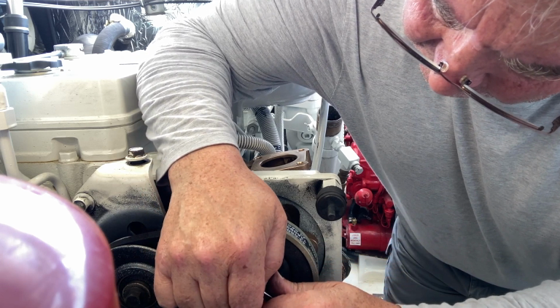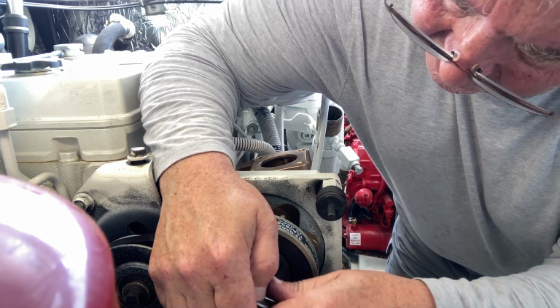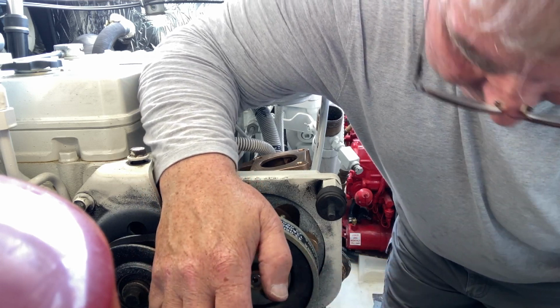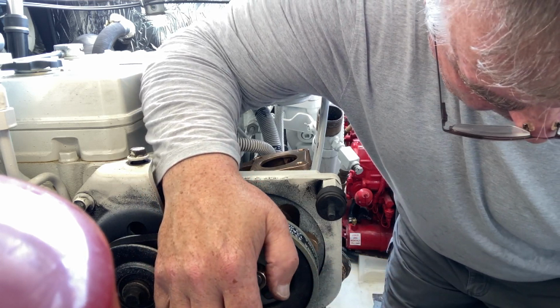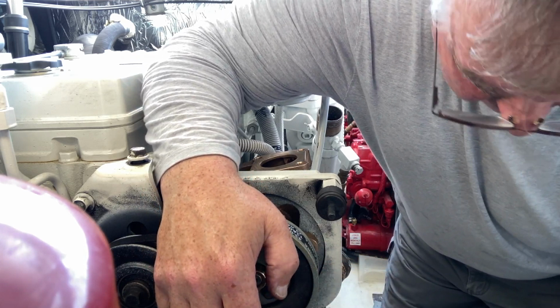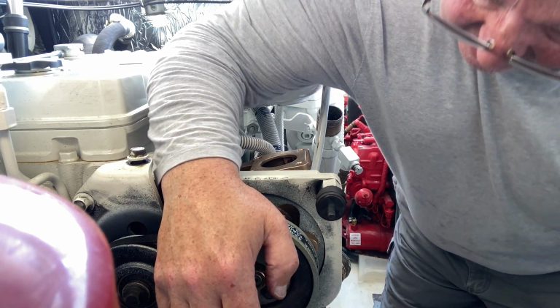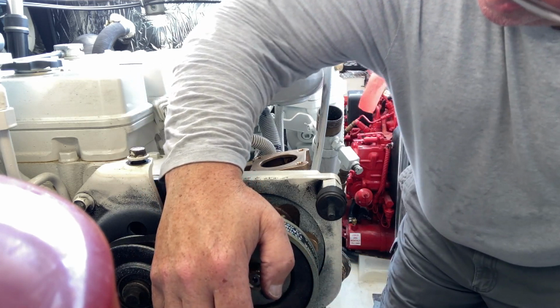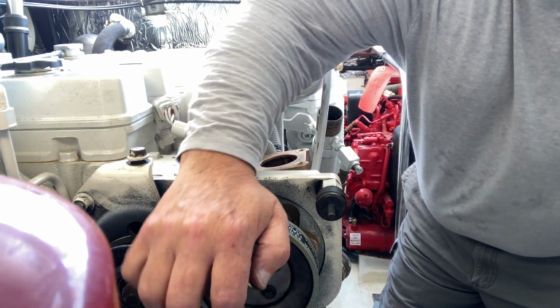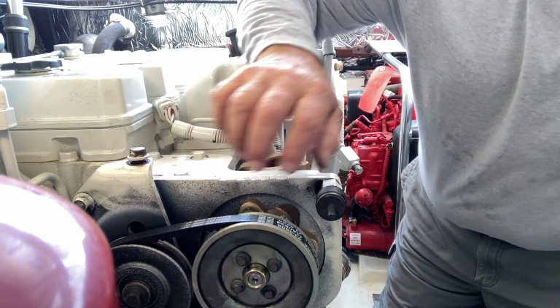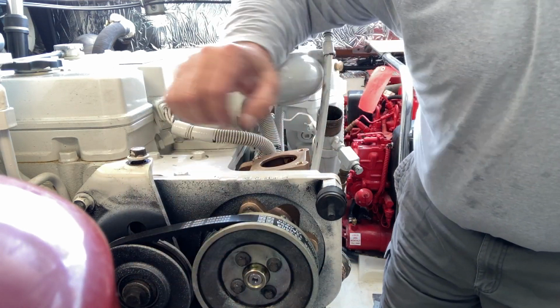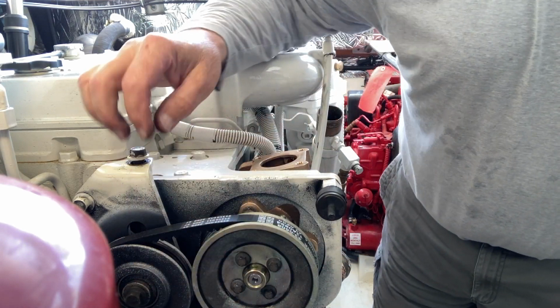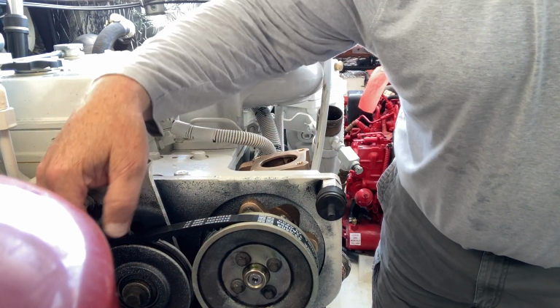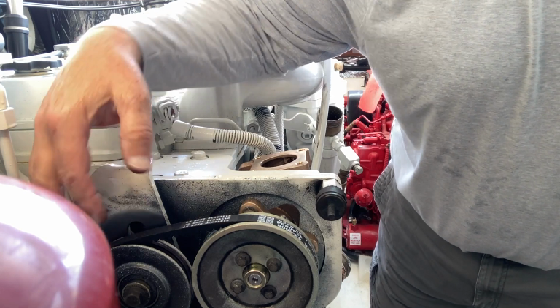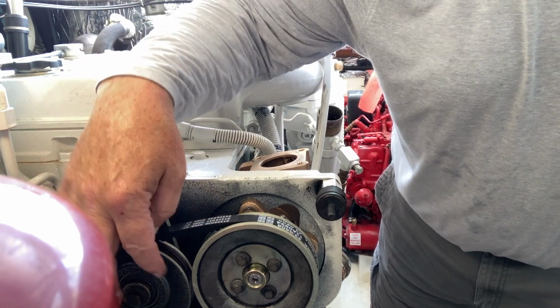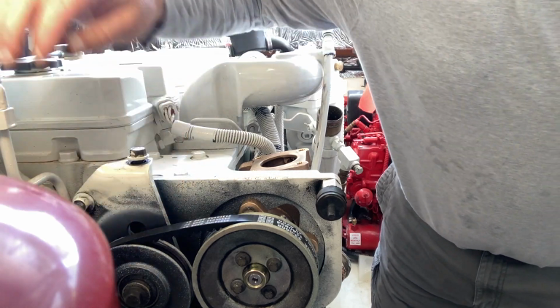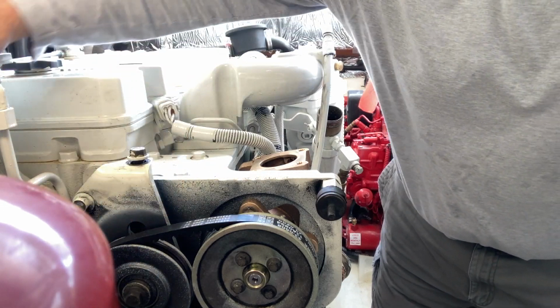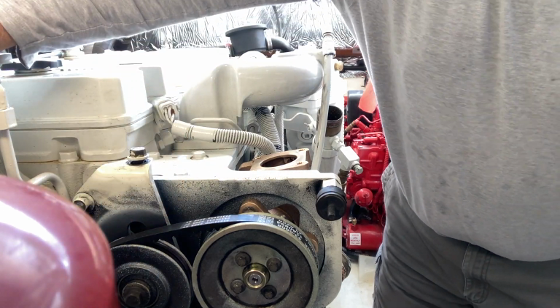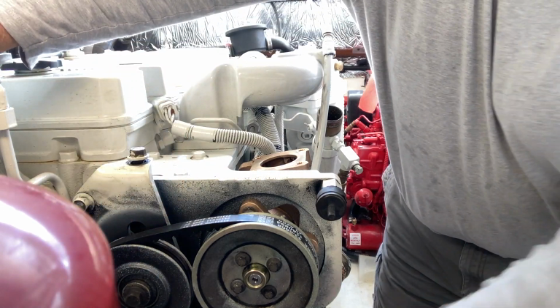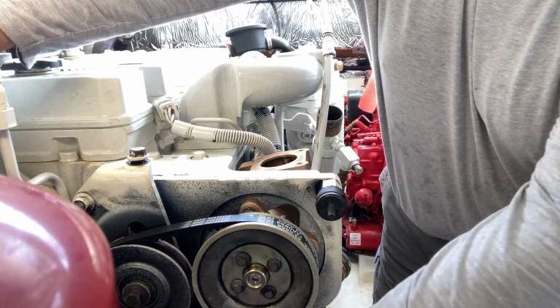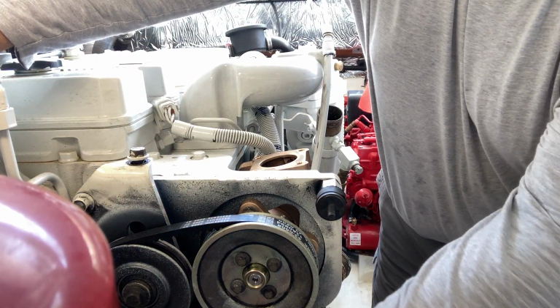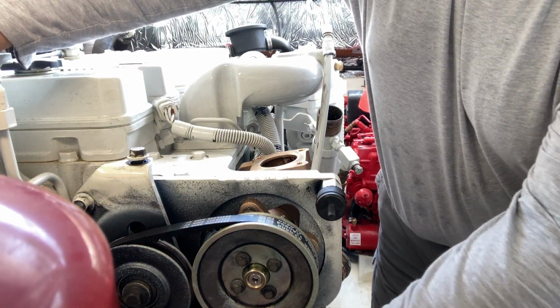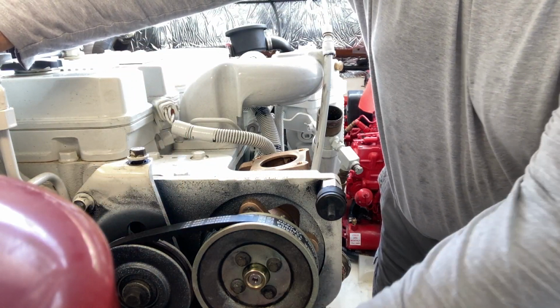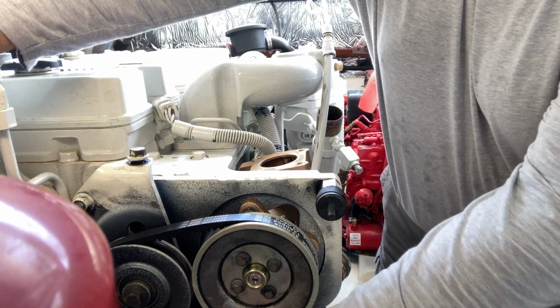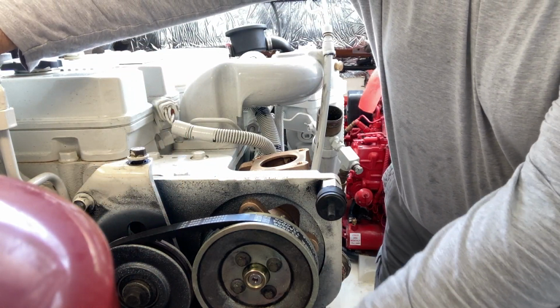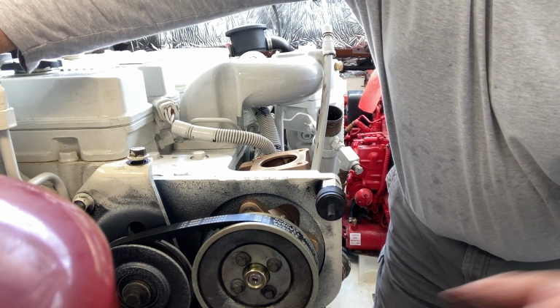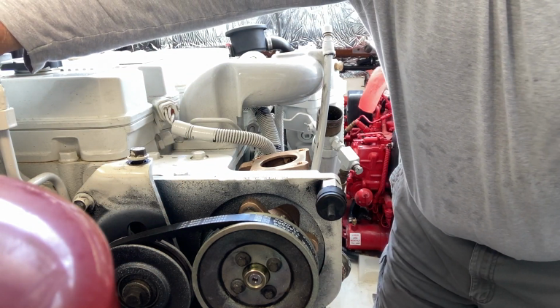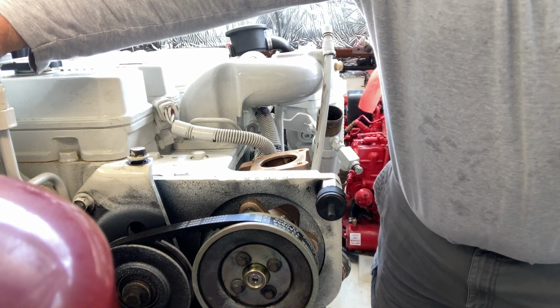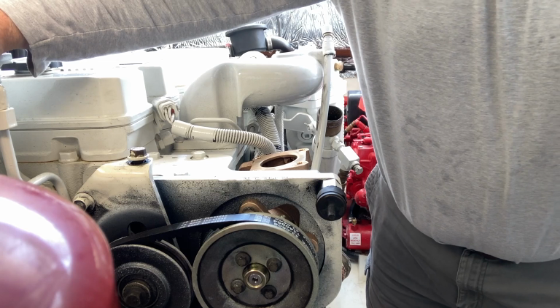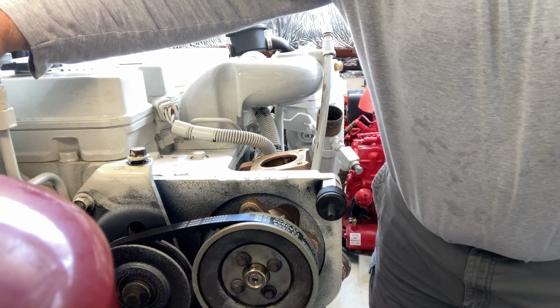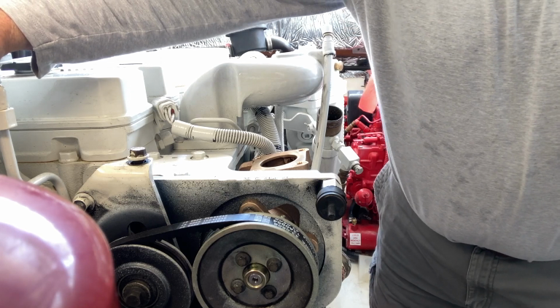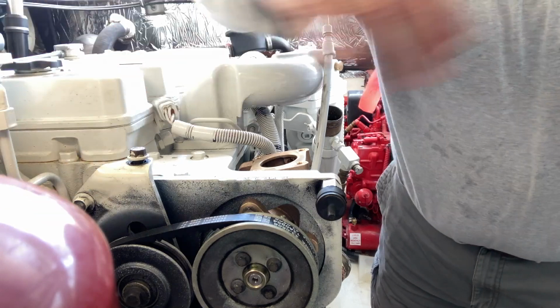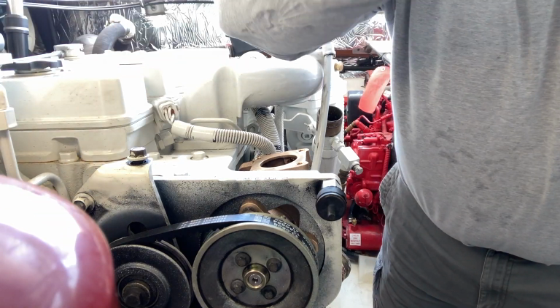All right, that's it. Next step I gotta adjust the belt tension, and I guess you can't see that either.